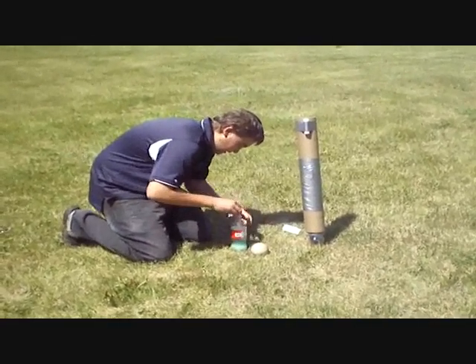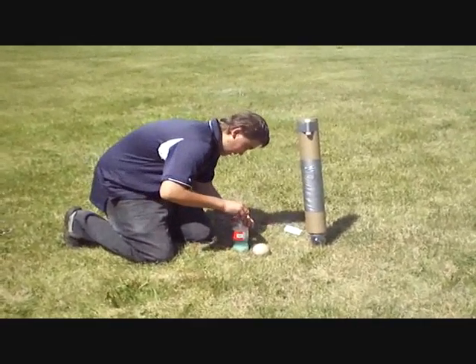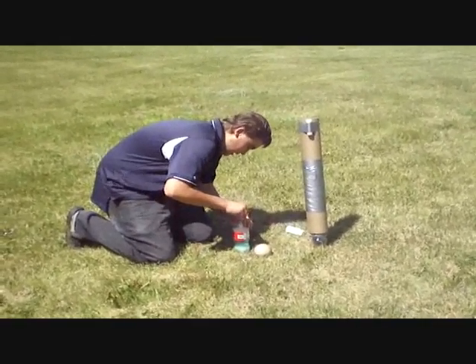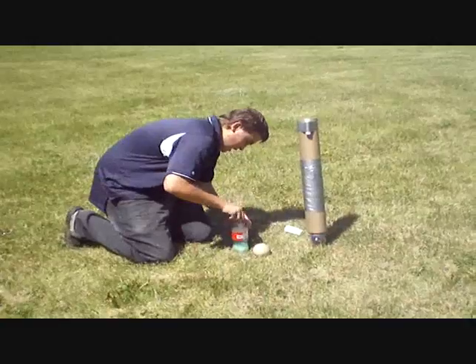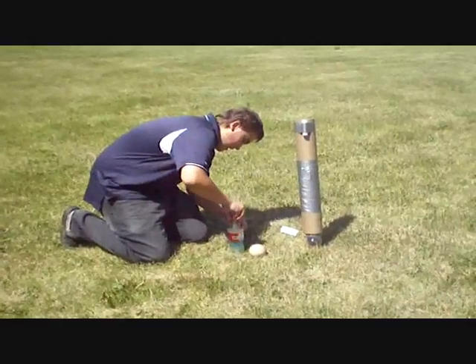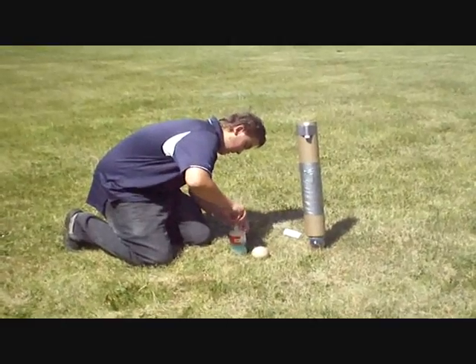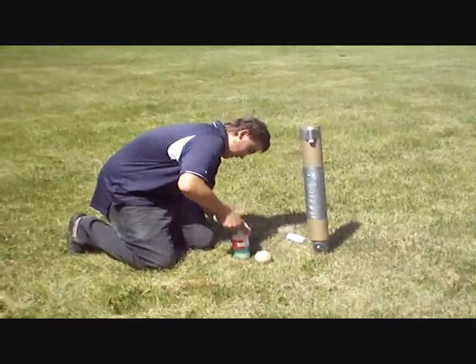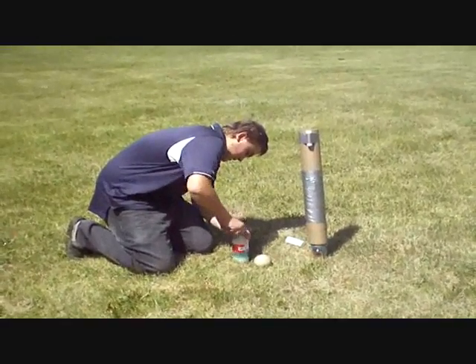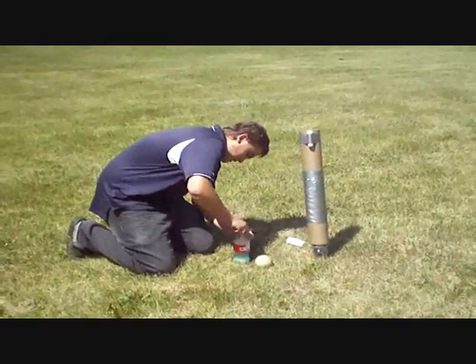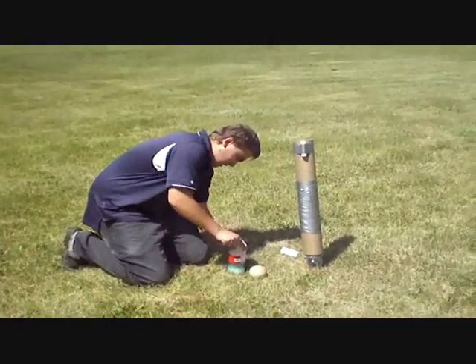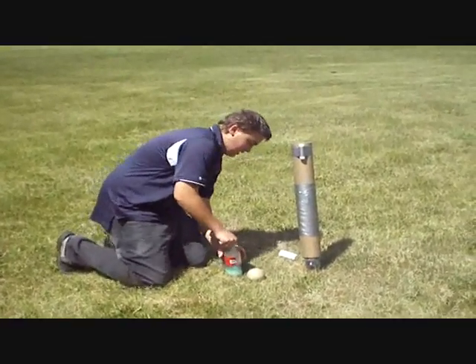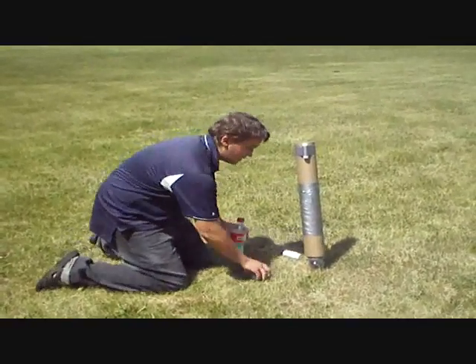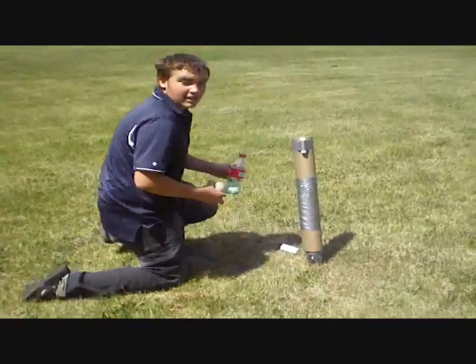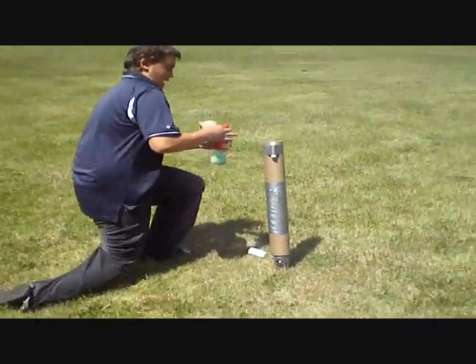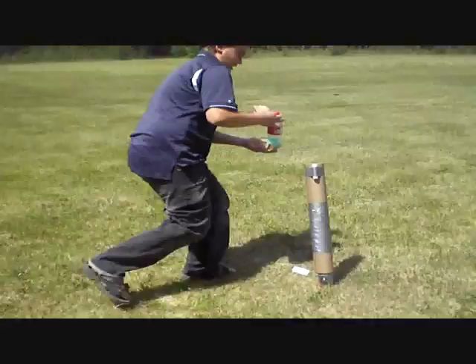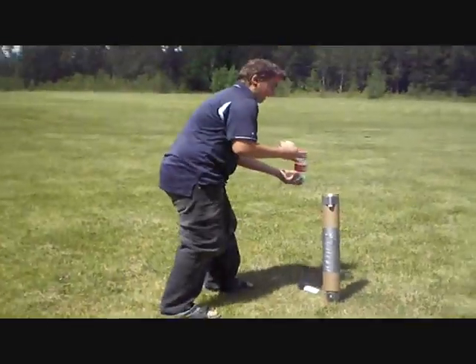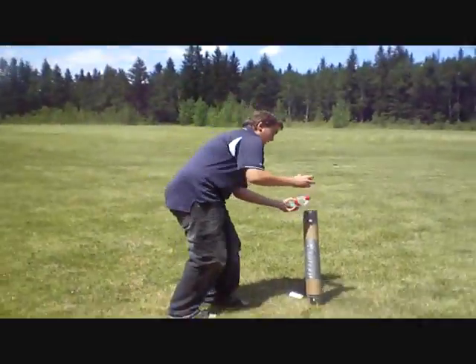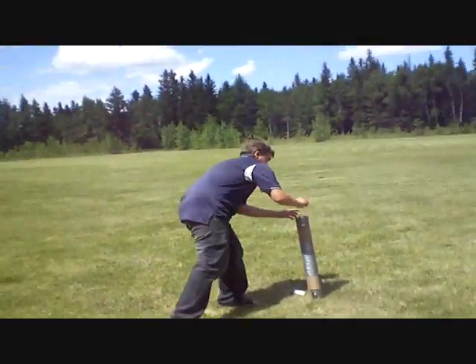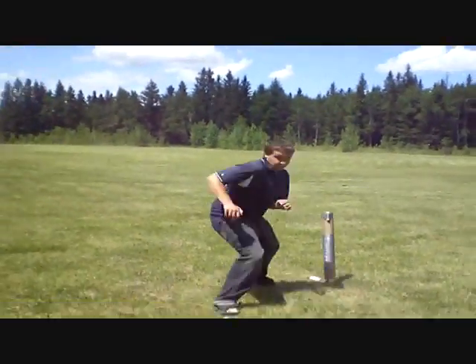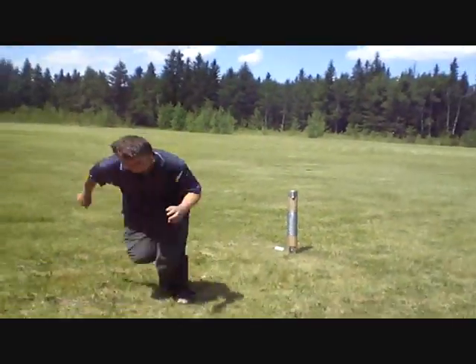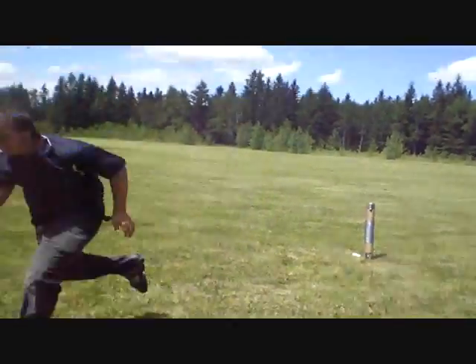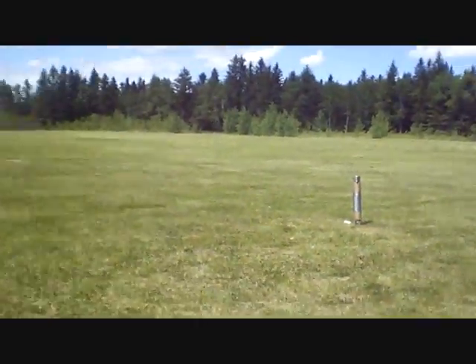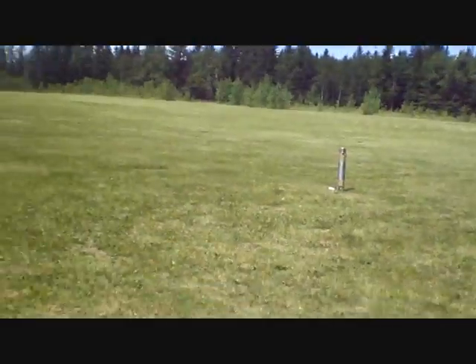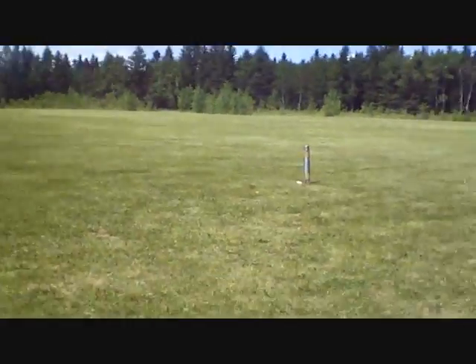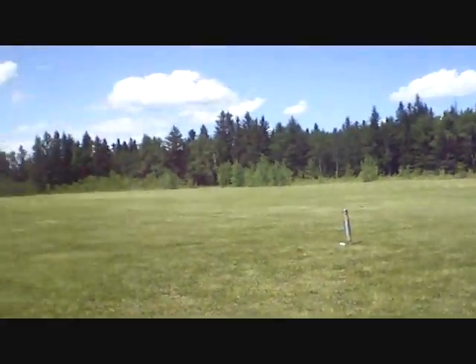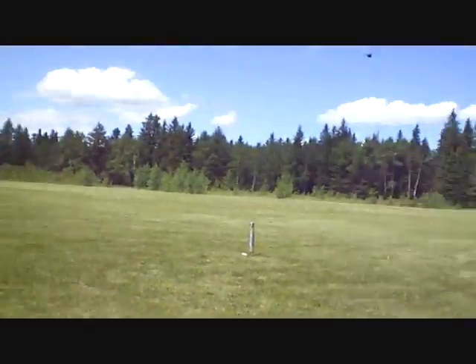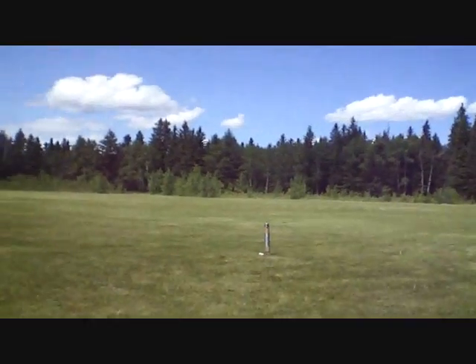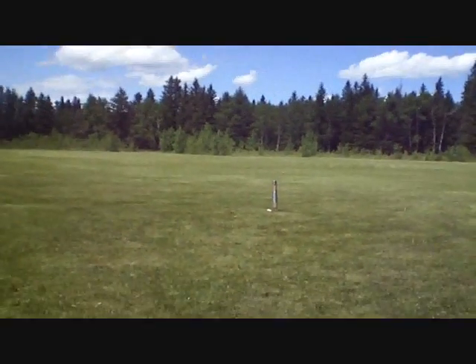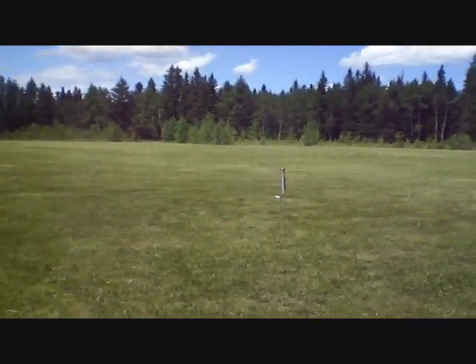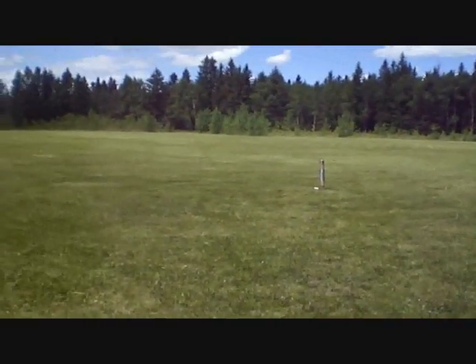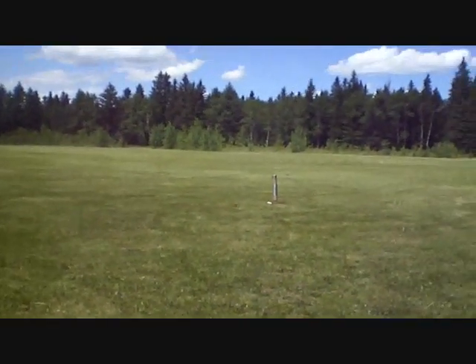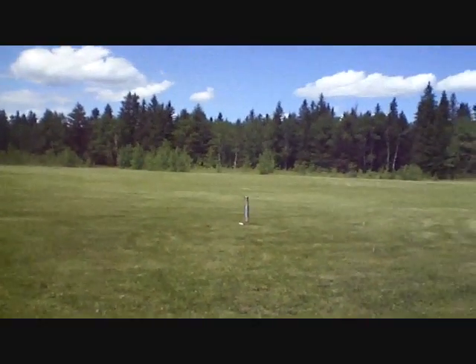Do you have enough Aluminum in there? Yeah. Okay, ready? Get back. Okay, he's standing right in my way — Ethan.